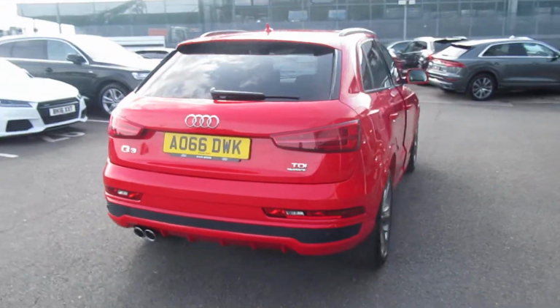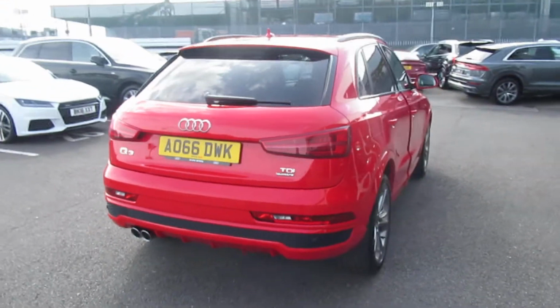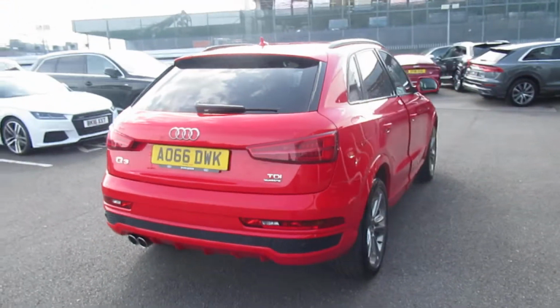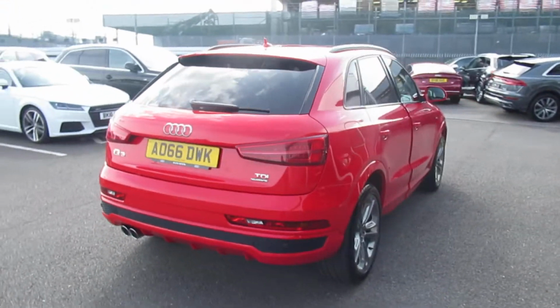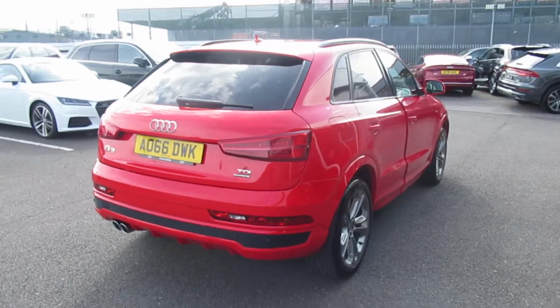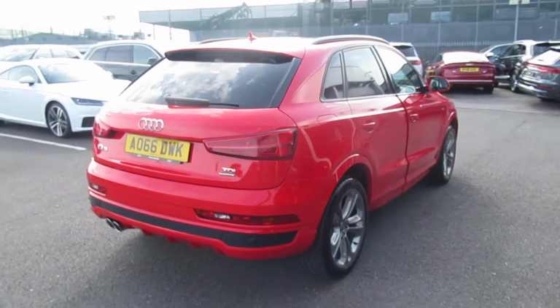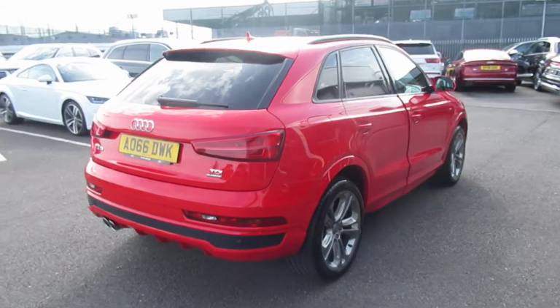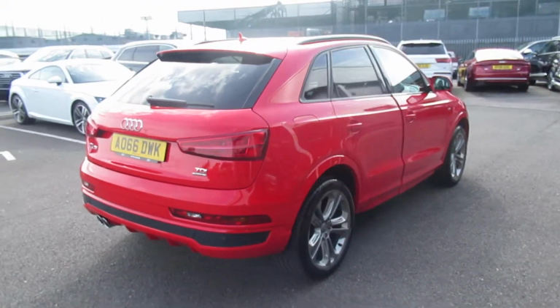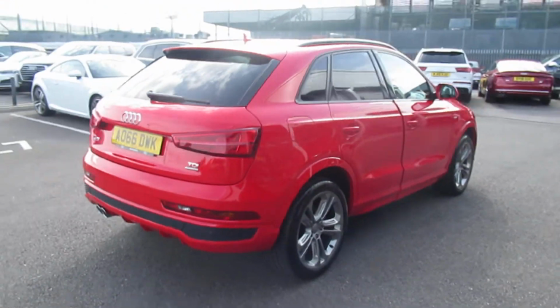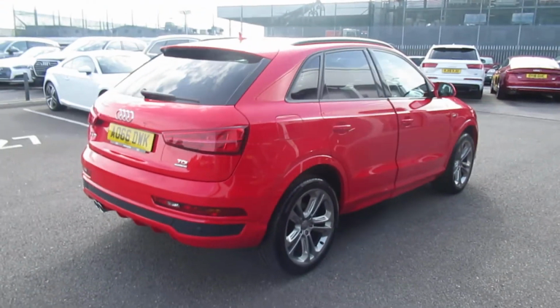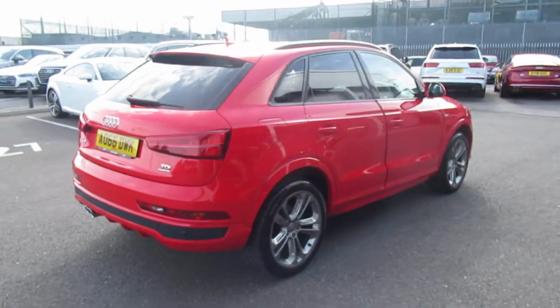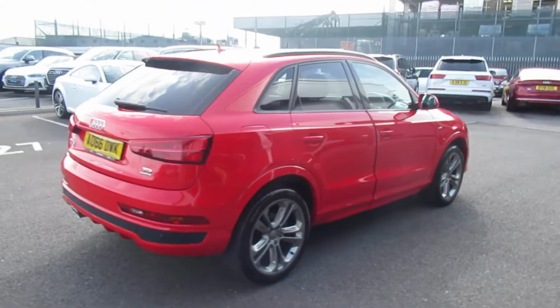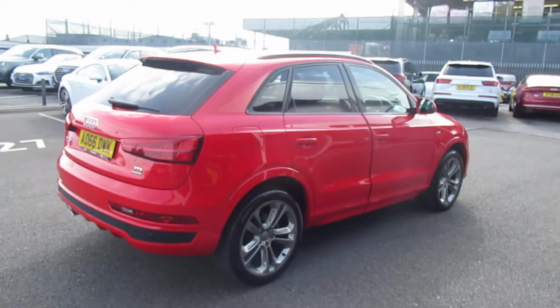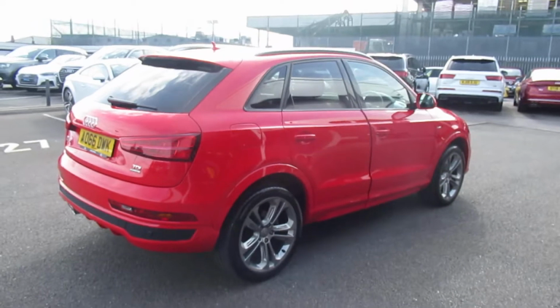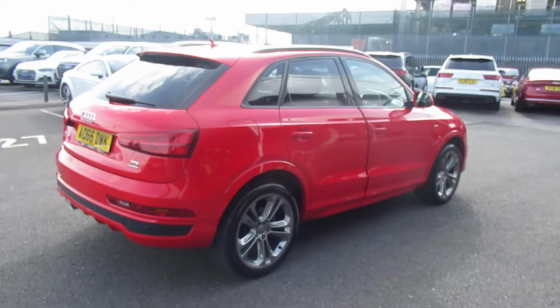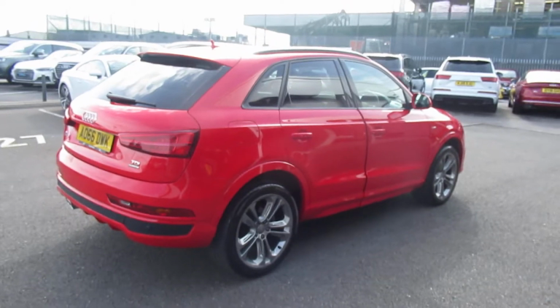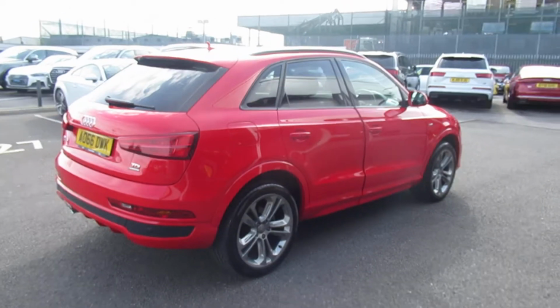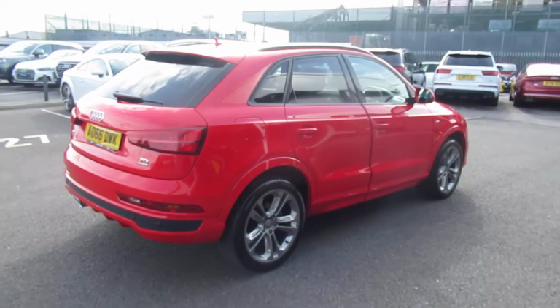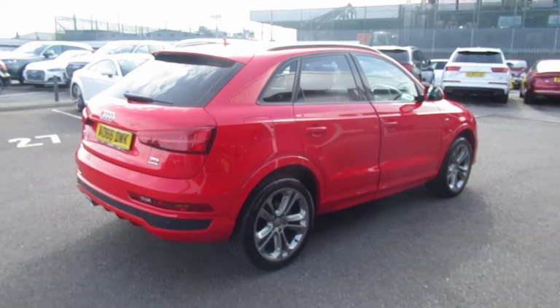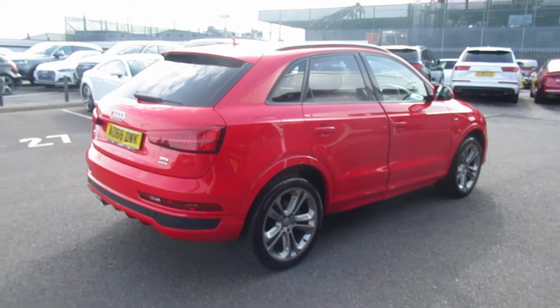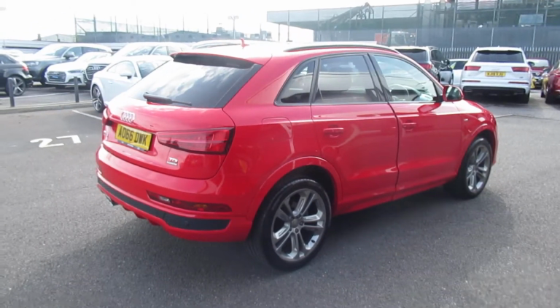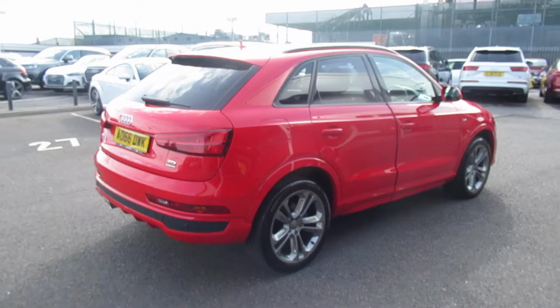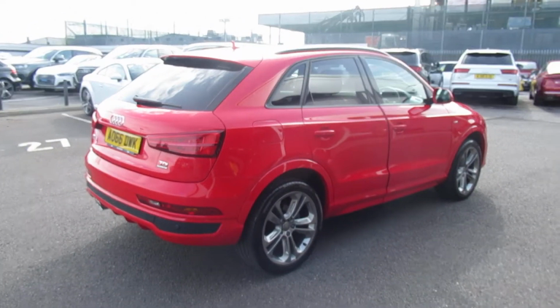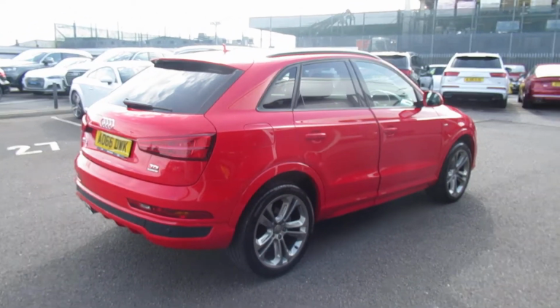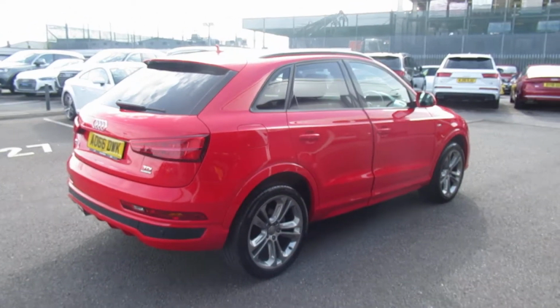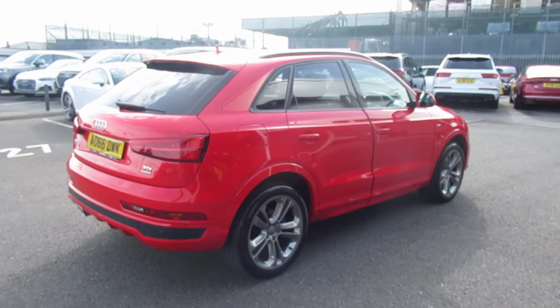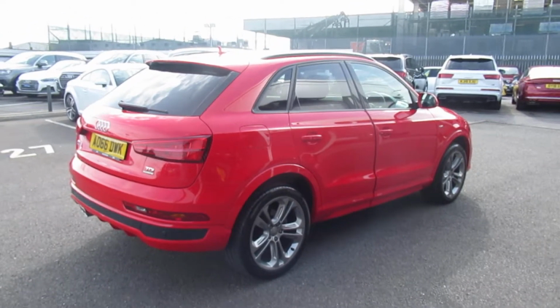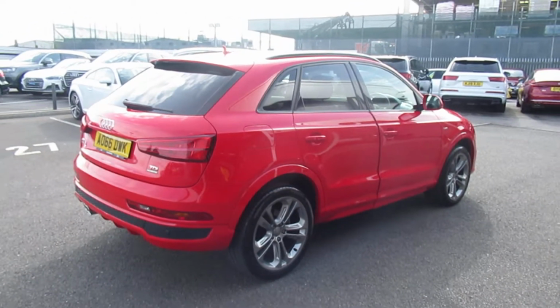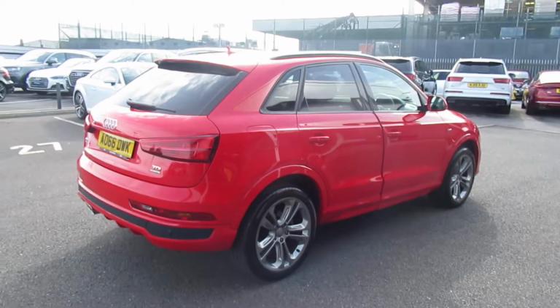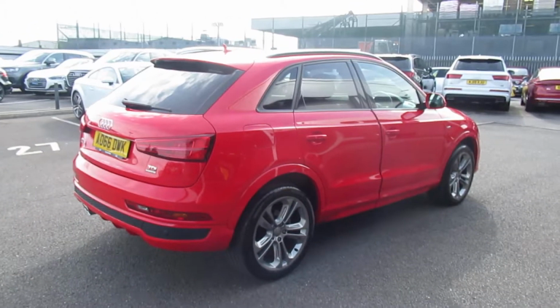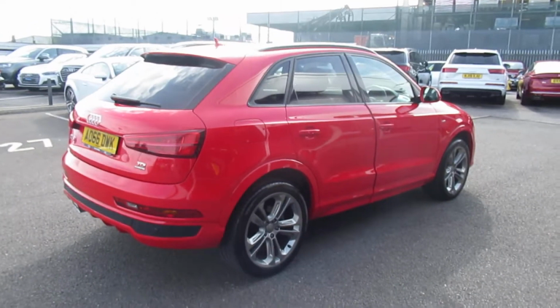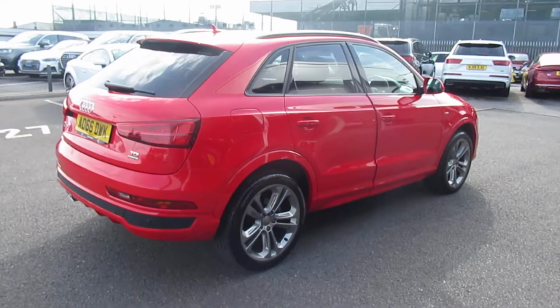Now this is an Audi used approved vehicle, so you will get the 145 point check, a minimum of one year's warranty, and a minimum of one year's roadside assistance.